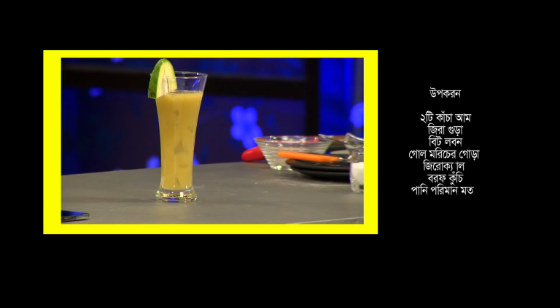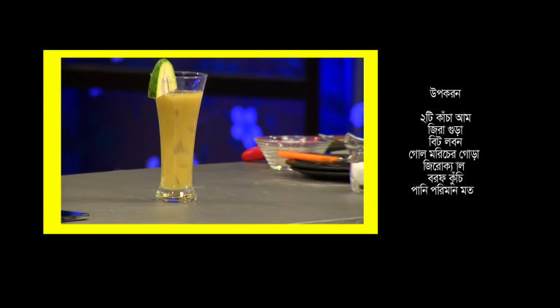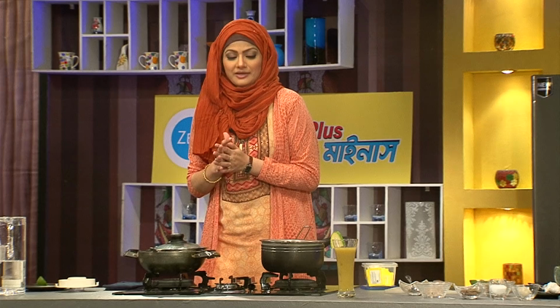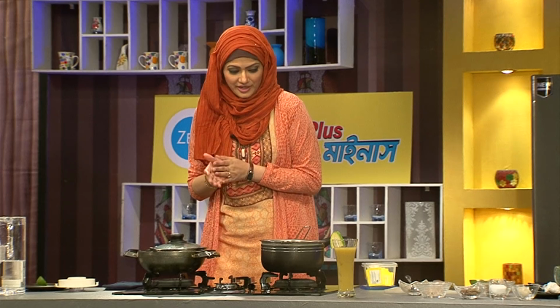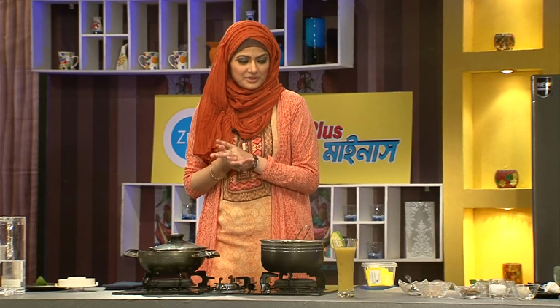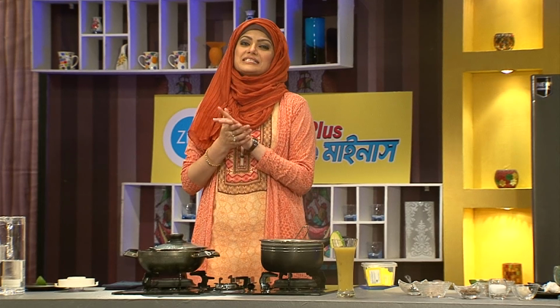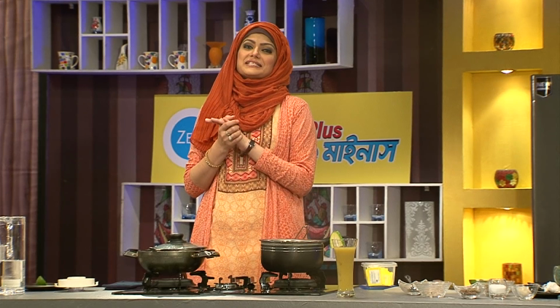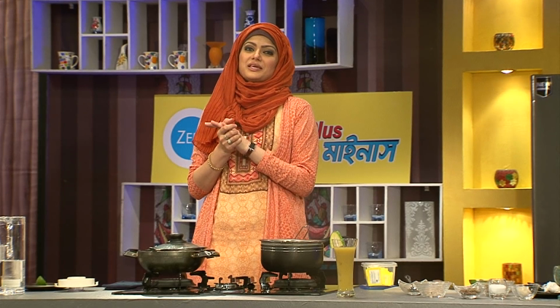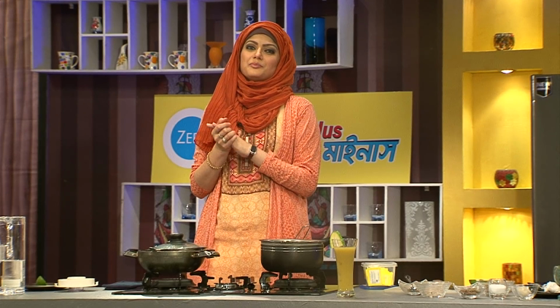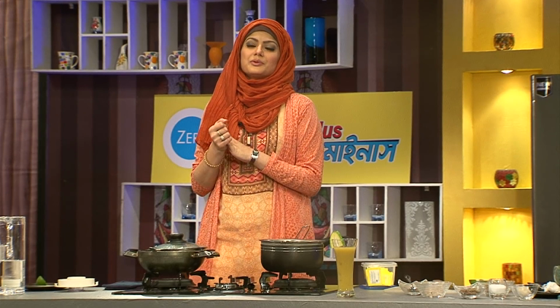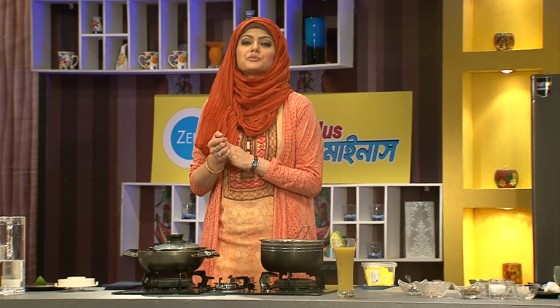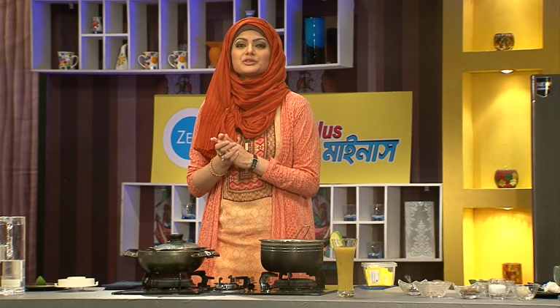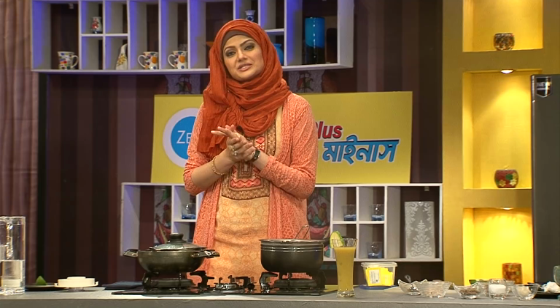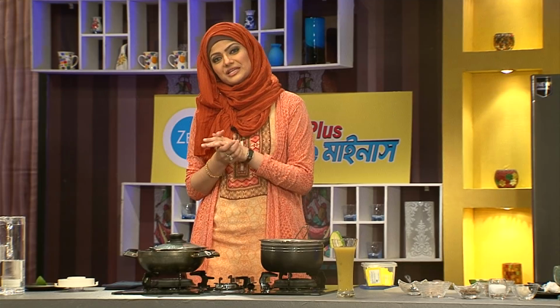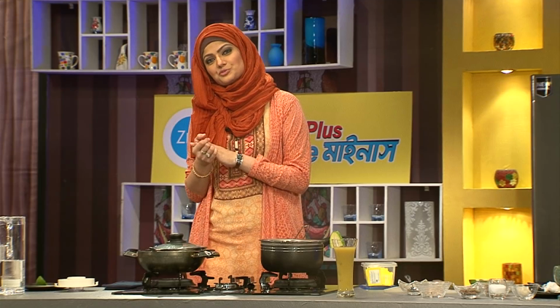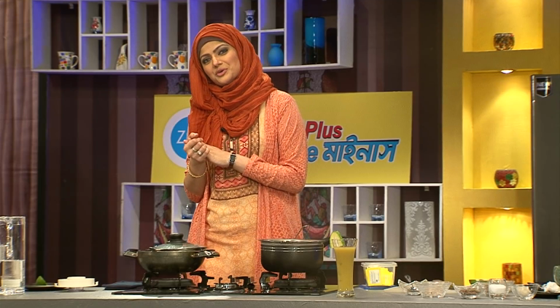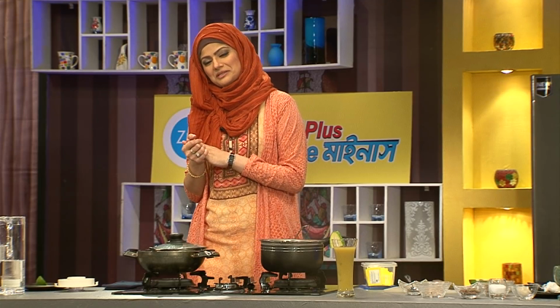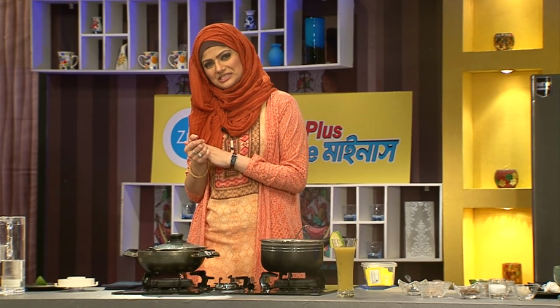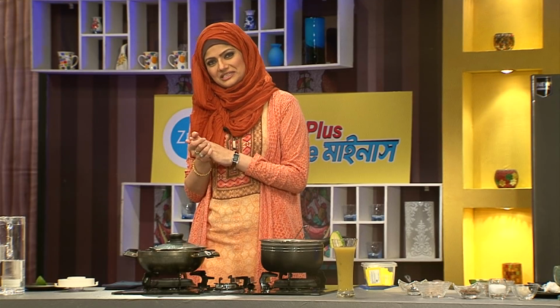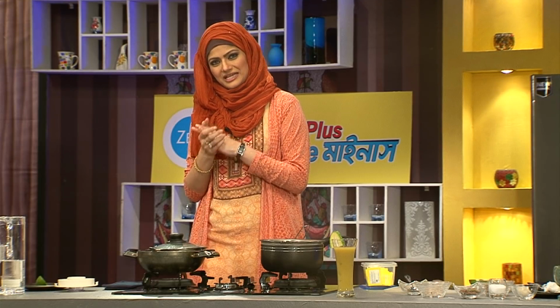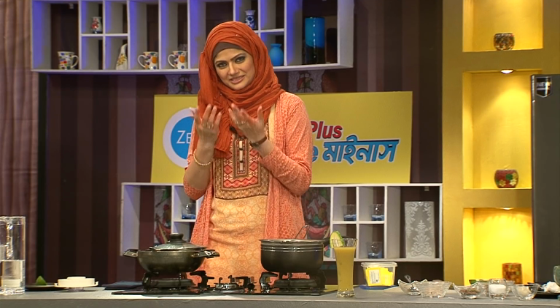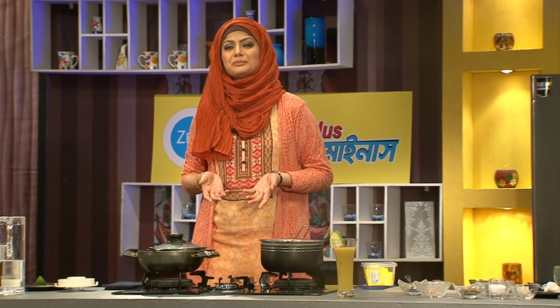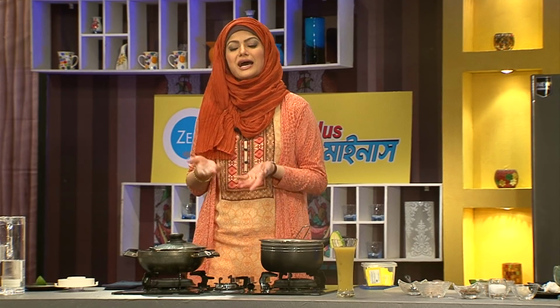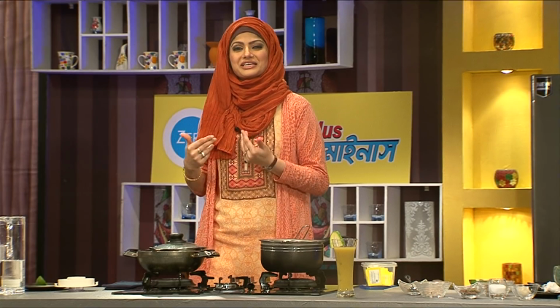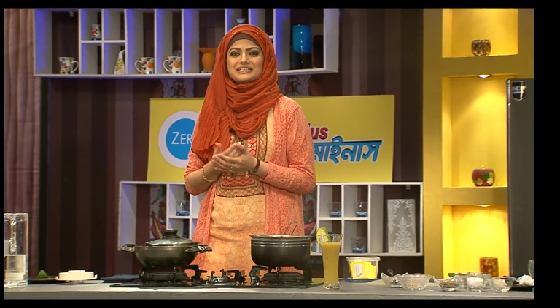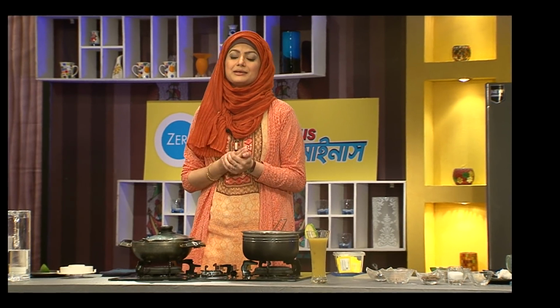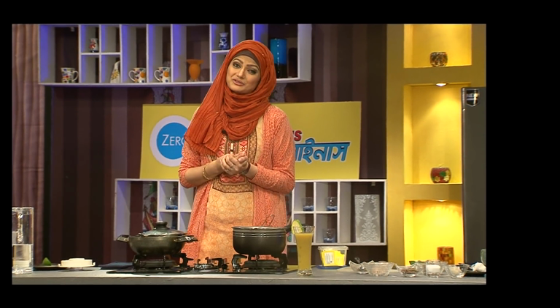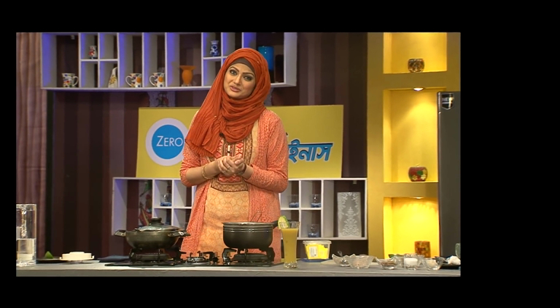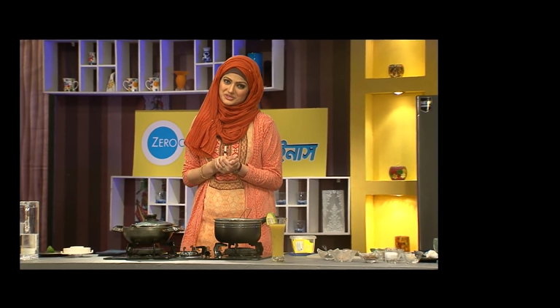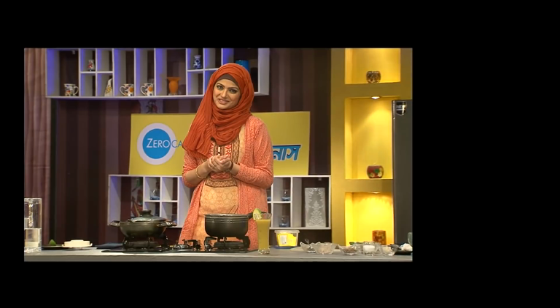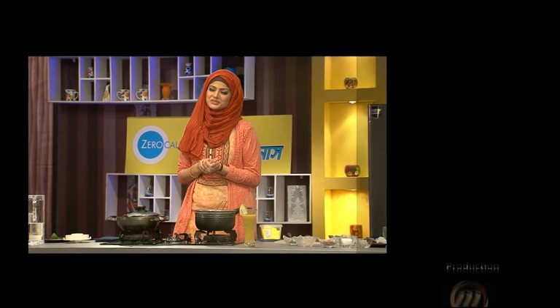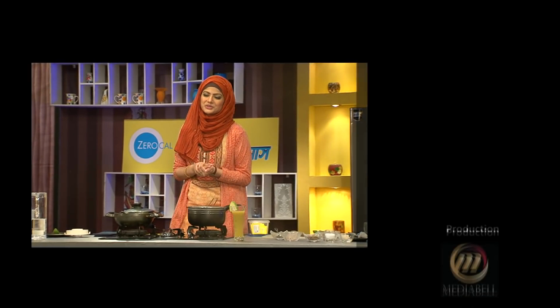Here we go. Let's get started with the recipe. I will give you the recipe for the next recipe. Please like this. Thank you.